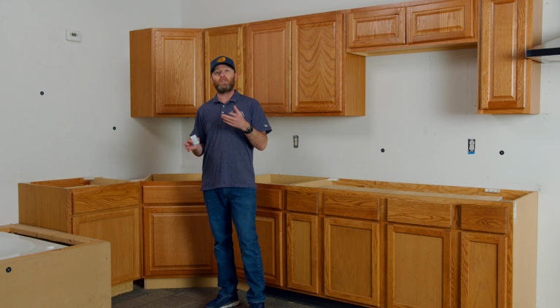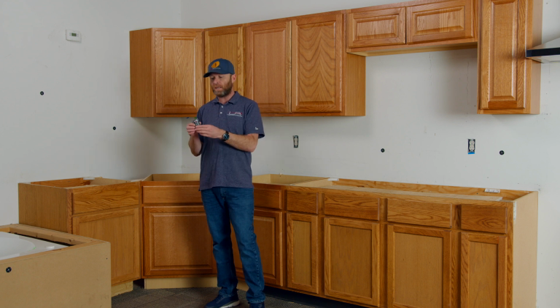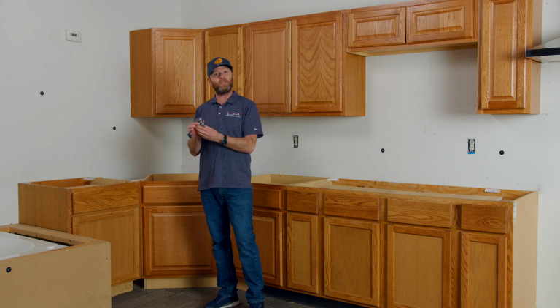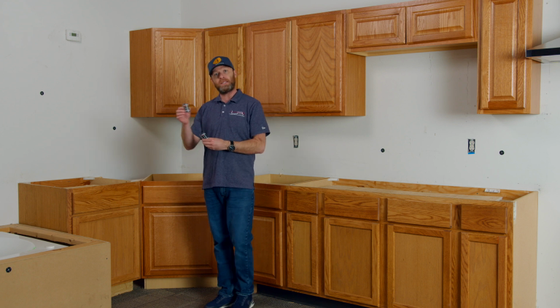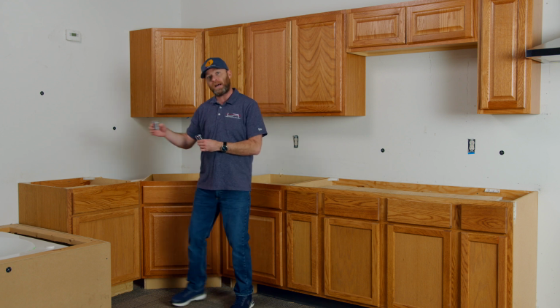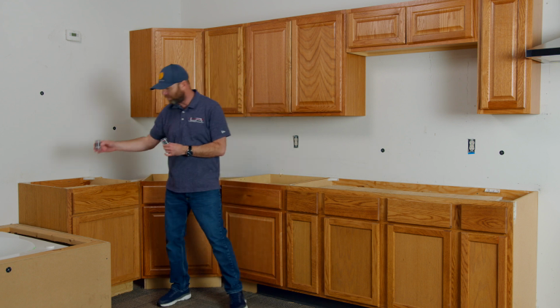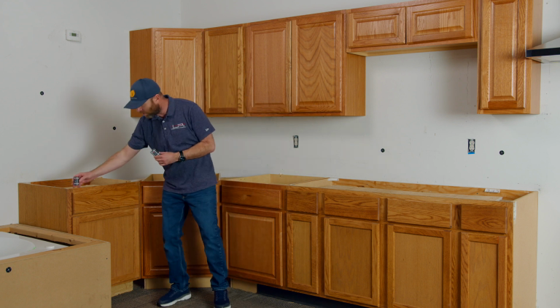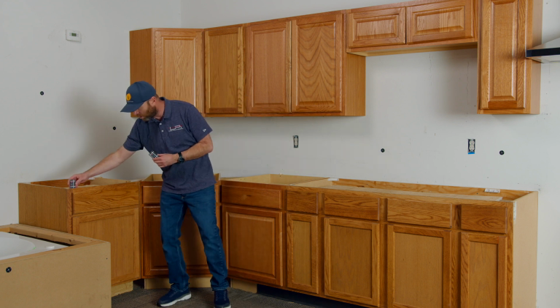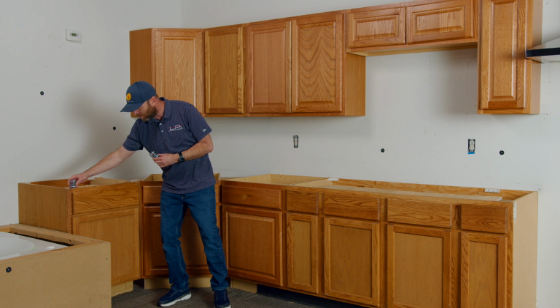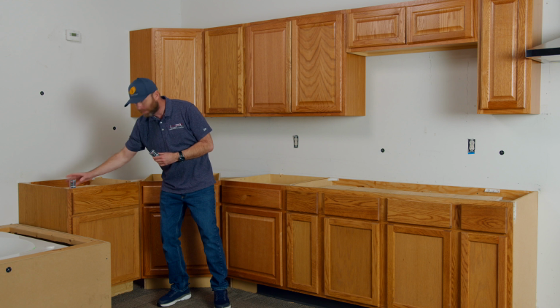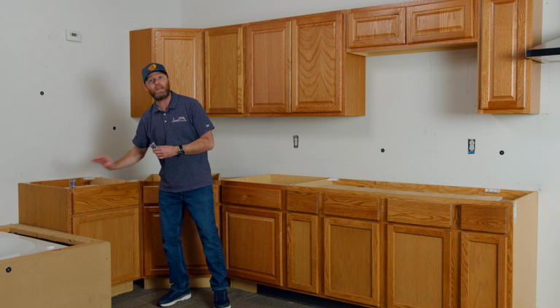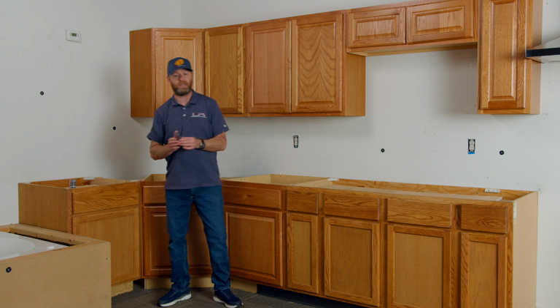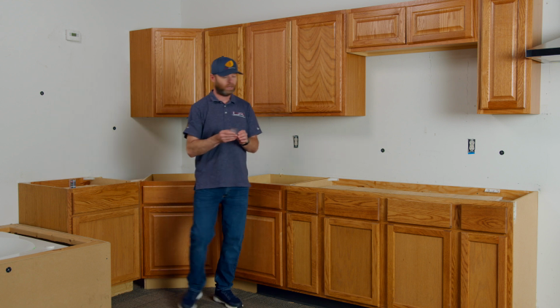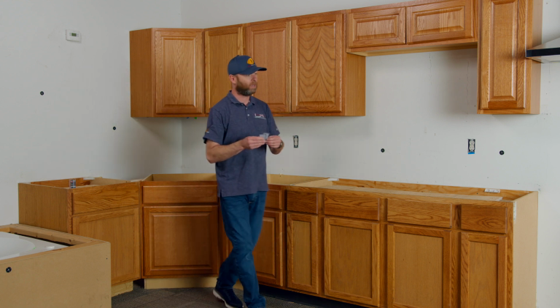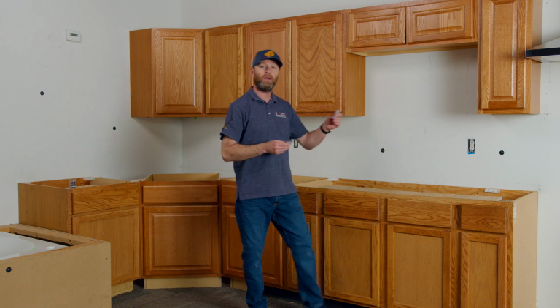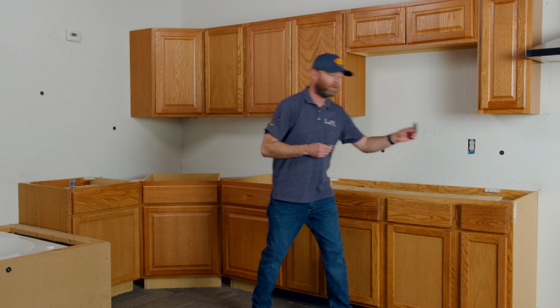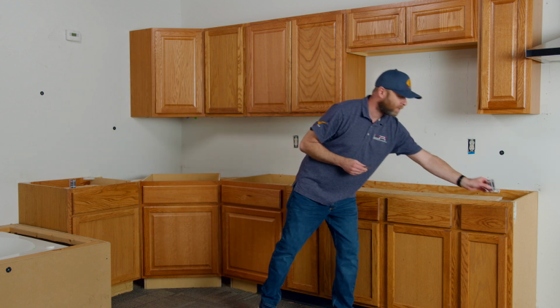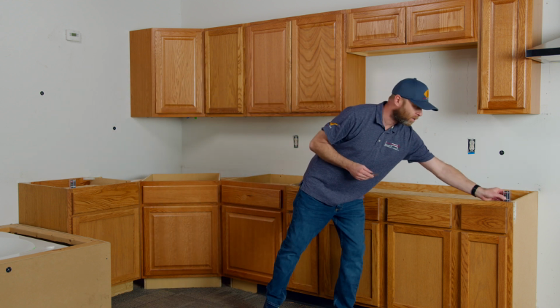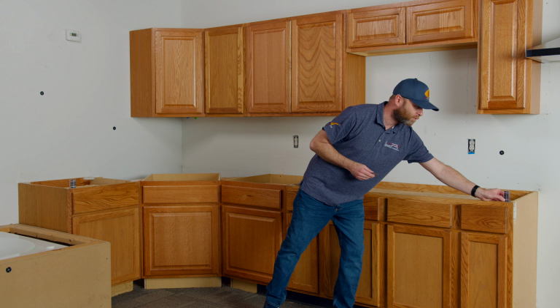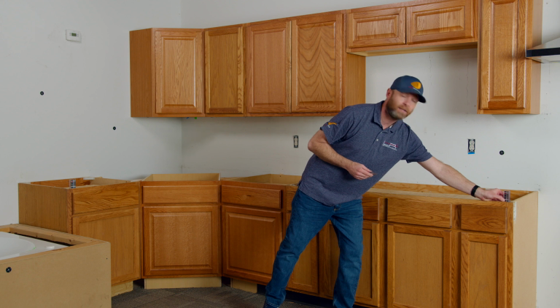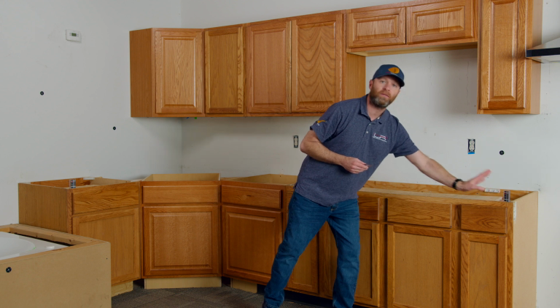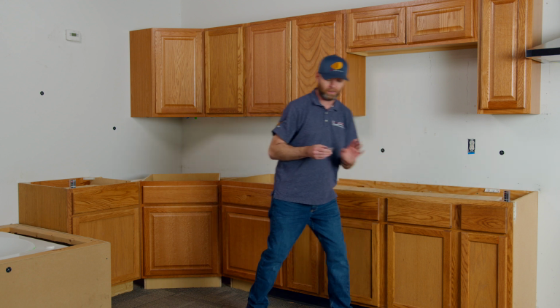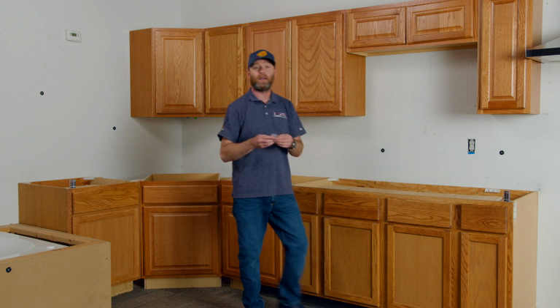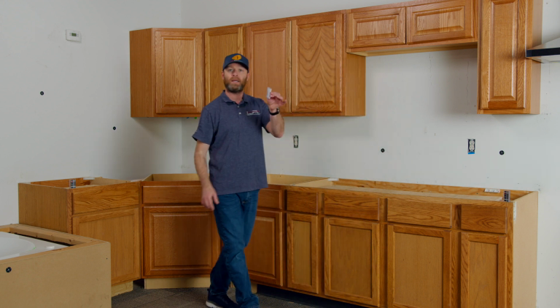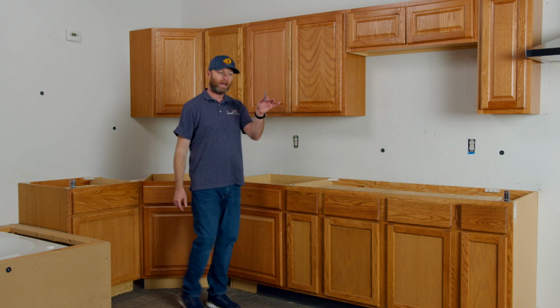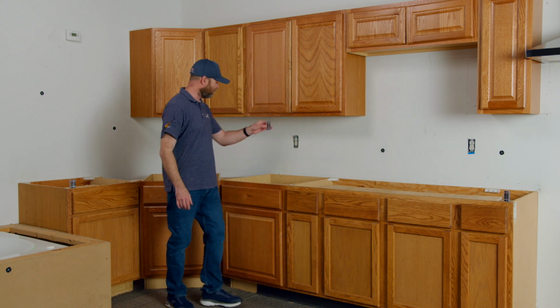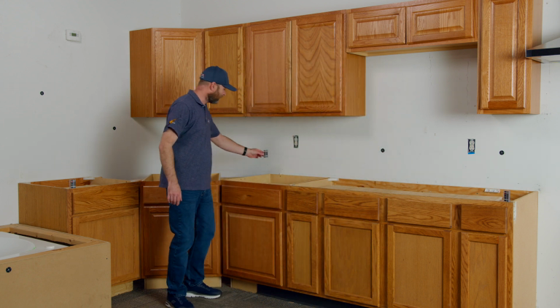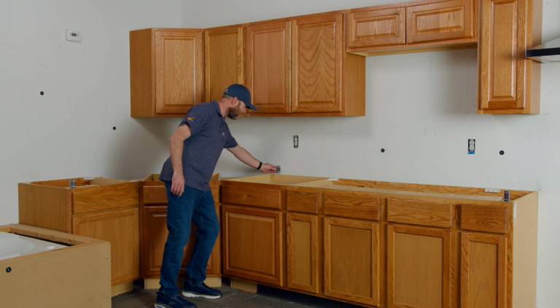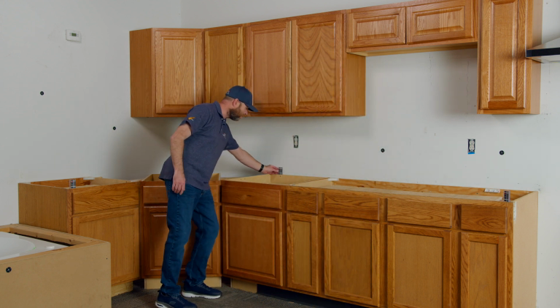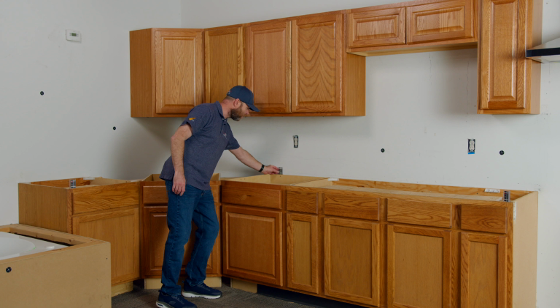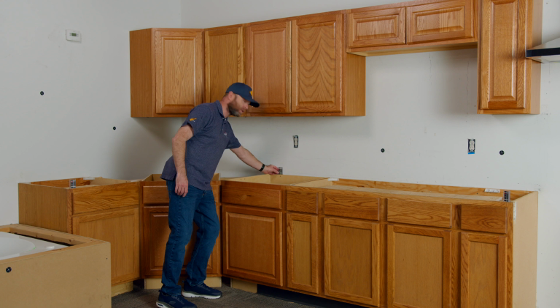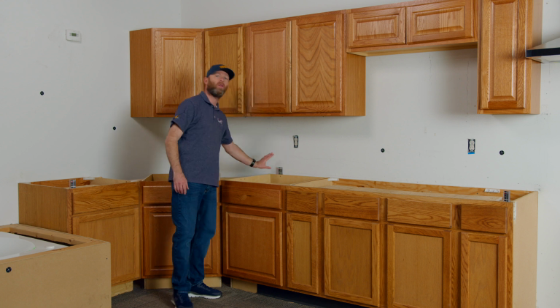I'm going to take my first one and set it up on the left front corner of our cabinets. Then I'm going to take my right one and set it up on the right front edge of the cabinets. And then I'm going to take my back one and set it up on the cabinet edge up against the wall.